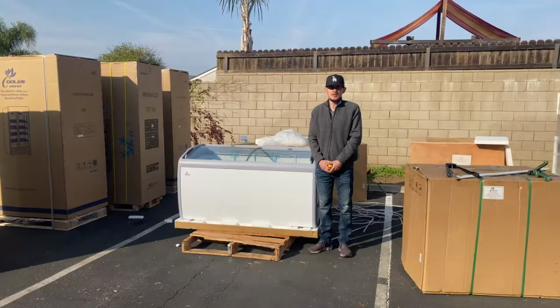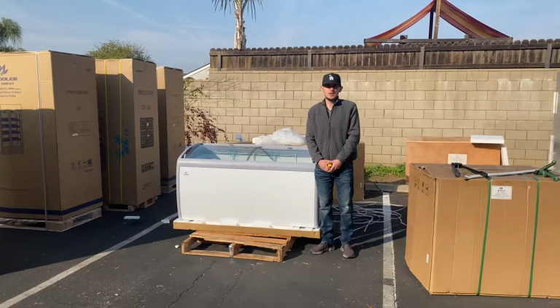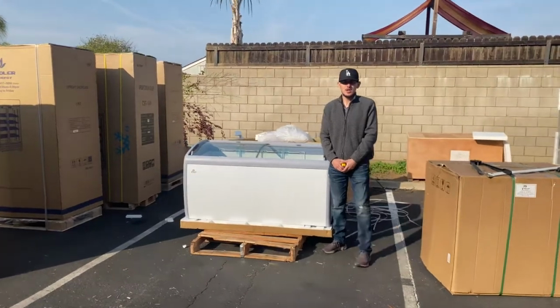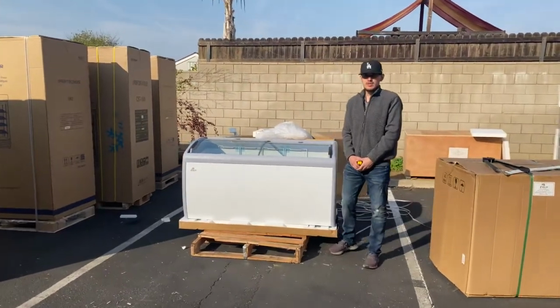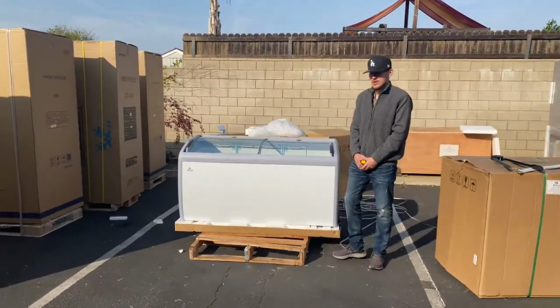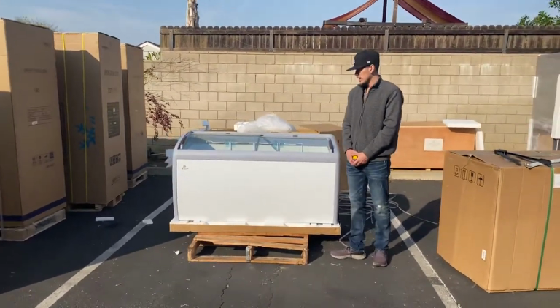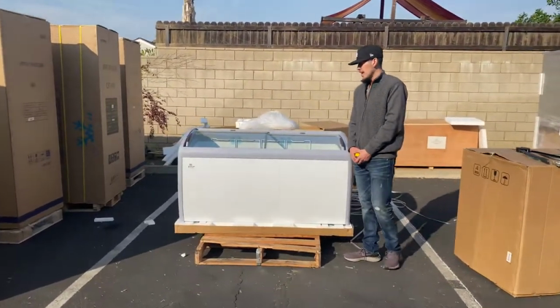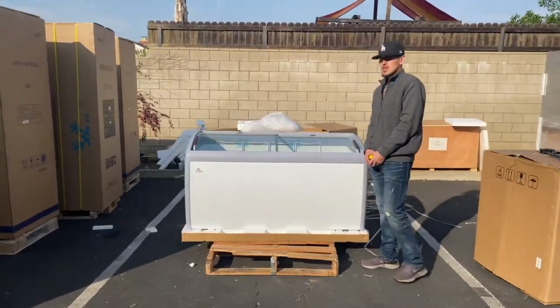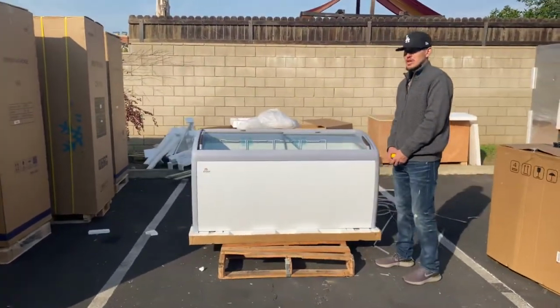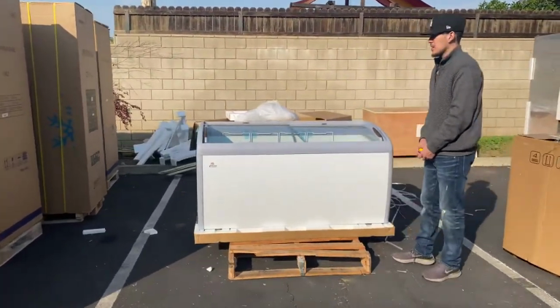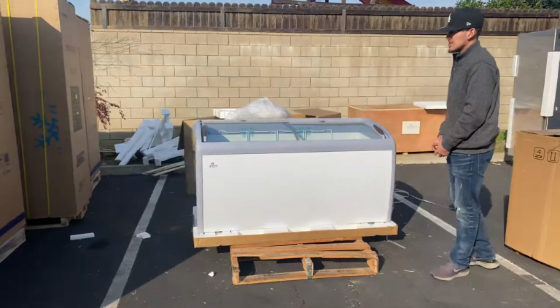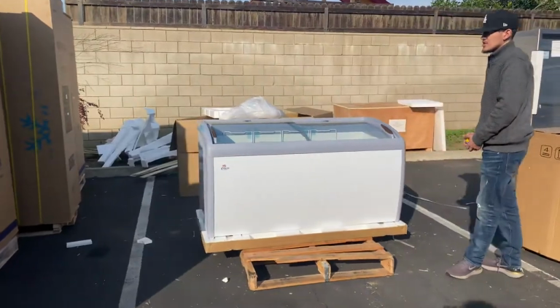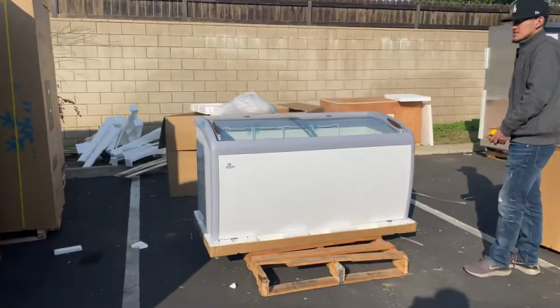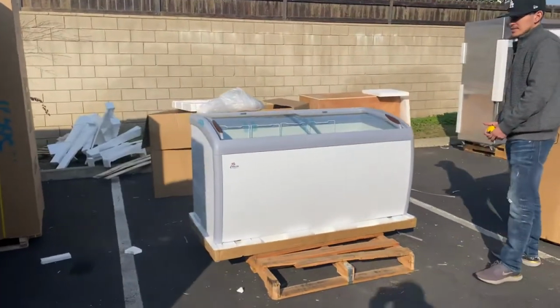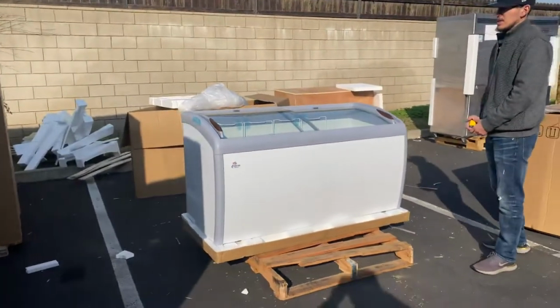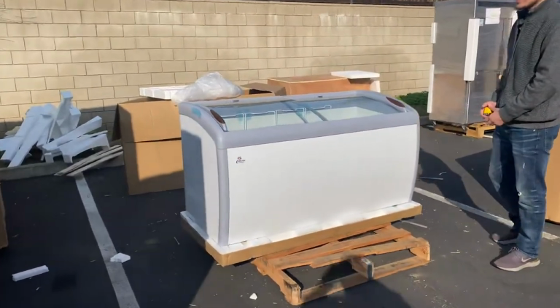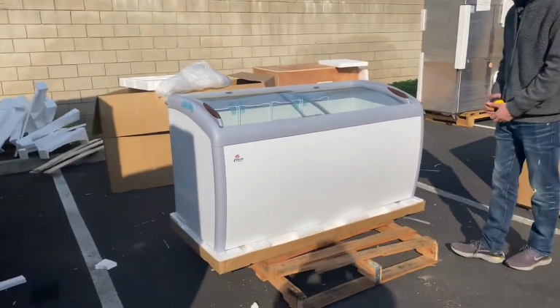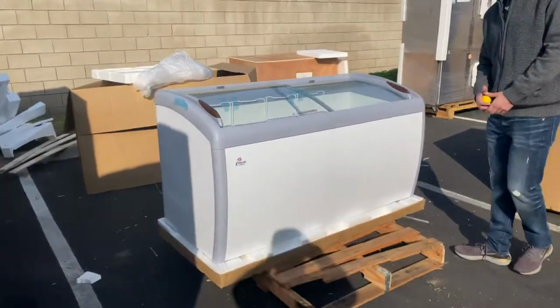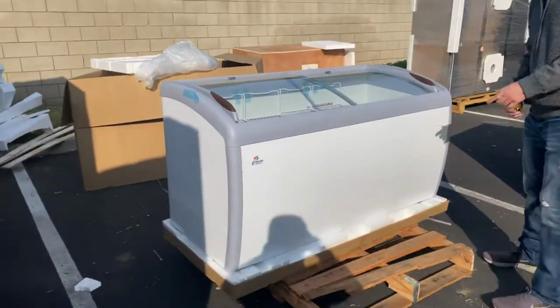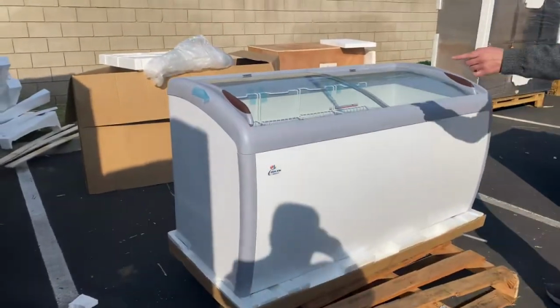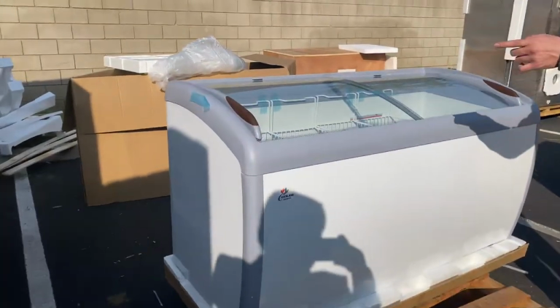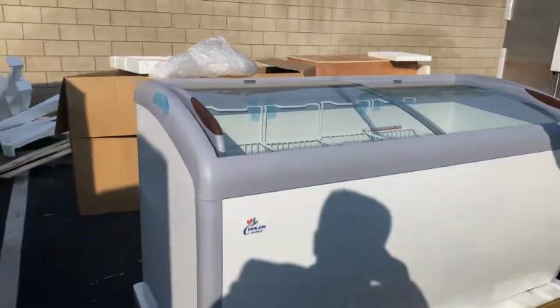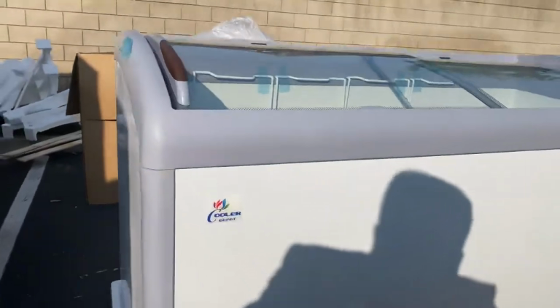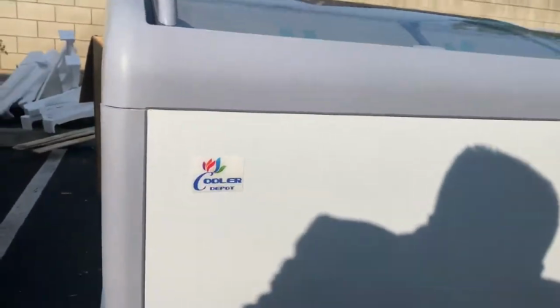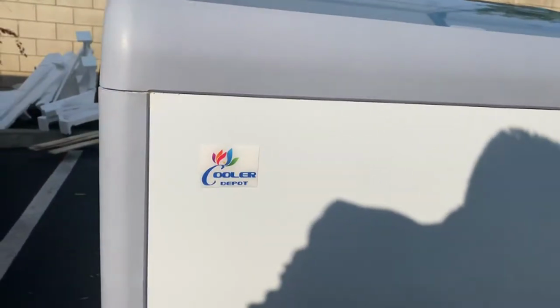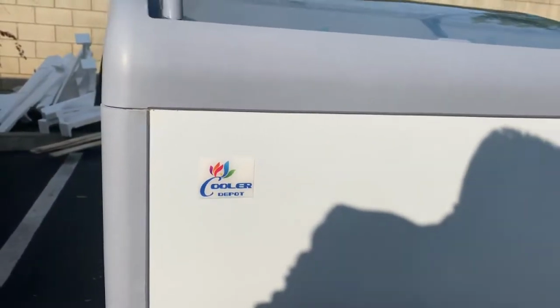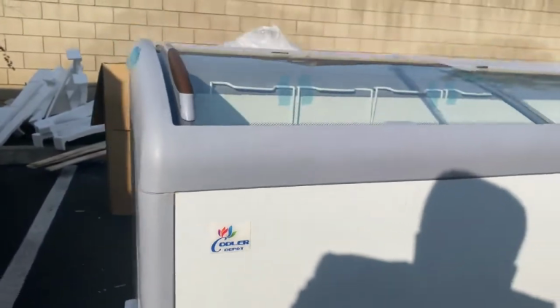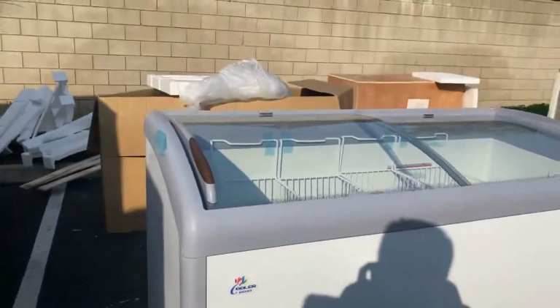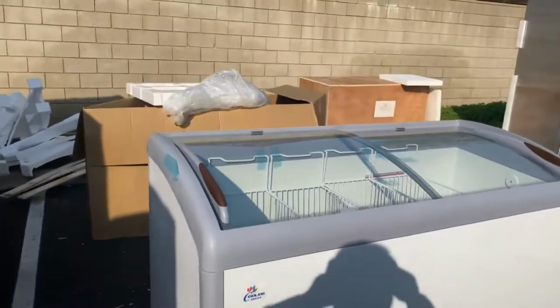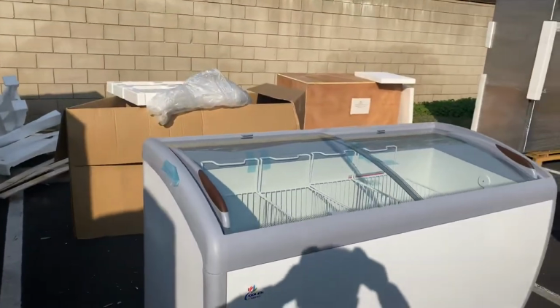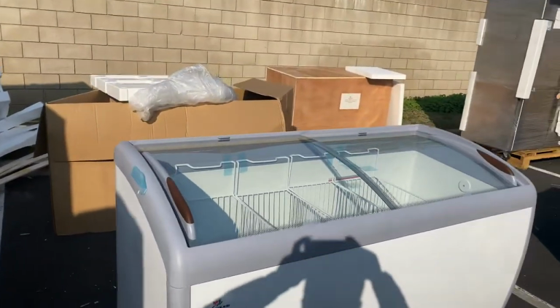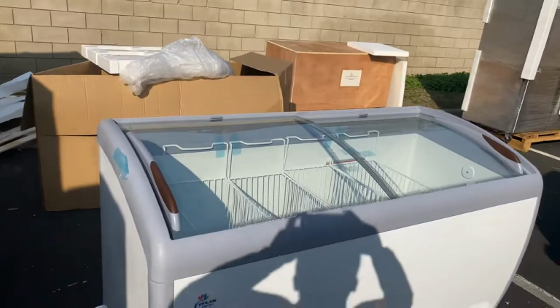Hello everybody, today we're going to demonstrate one of our brand new items. You're going to be looking at our 60-inch chest display freezer. The brand on the unit is going to be our own company brand, as you can see — the sticker is located in front of the unit.